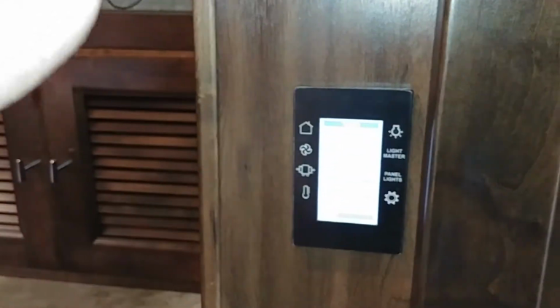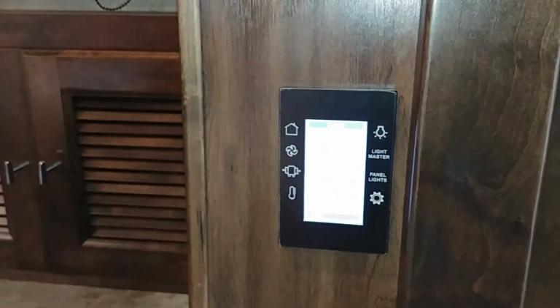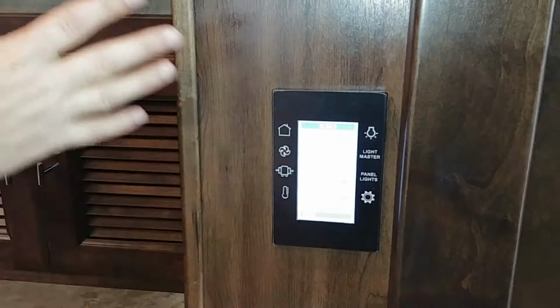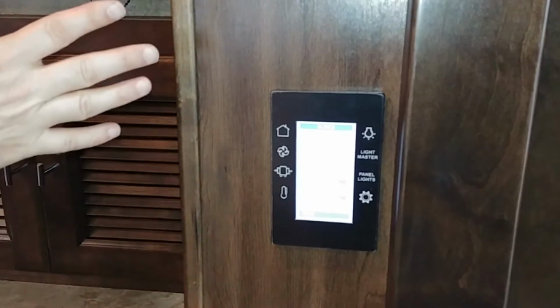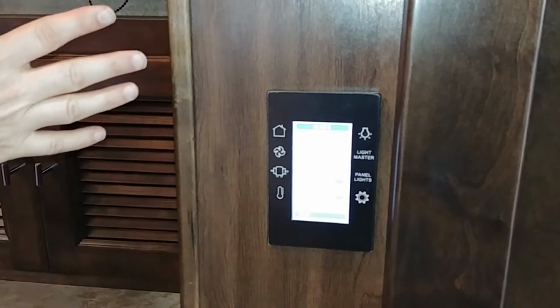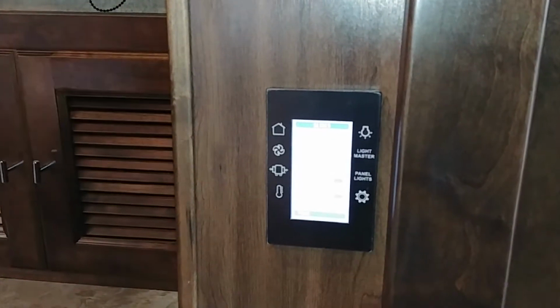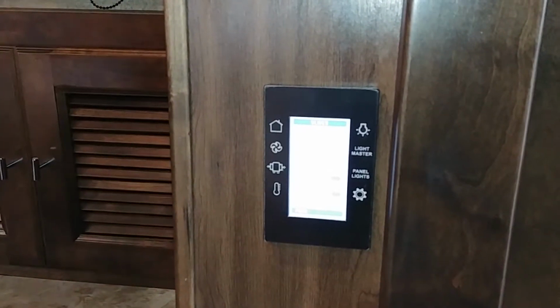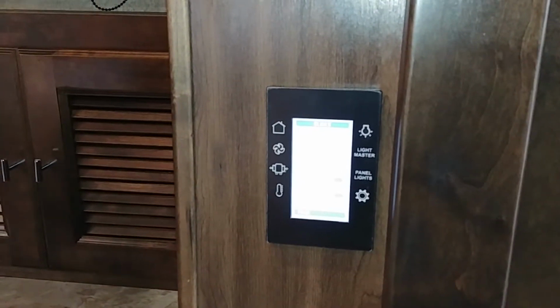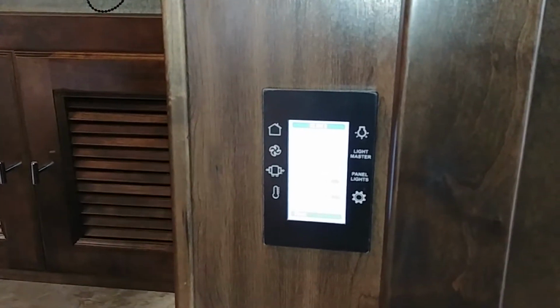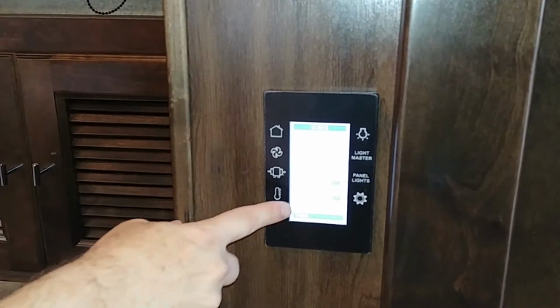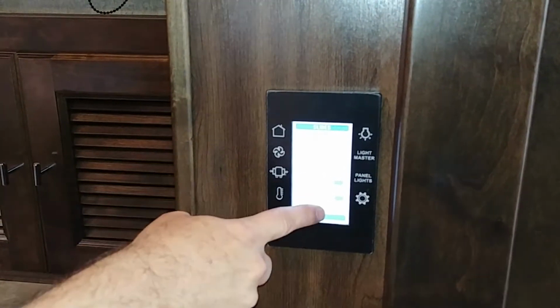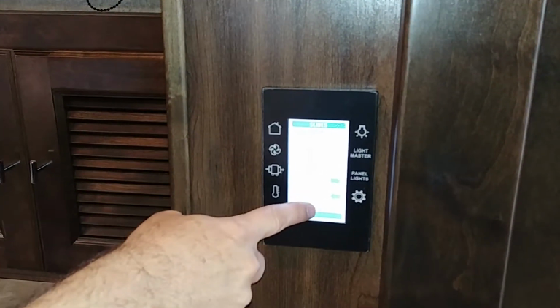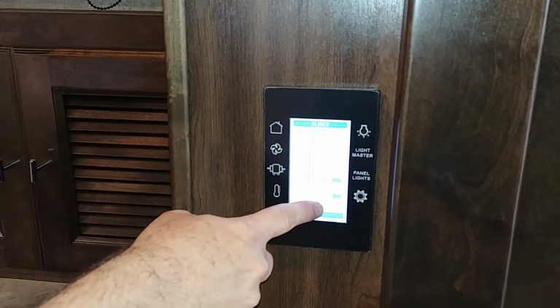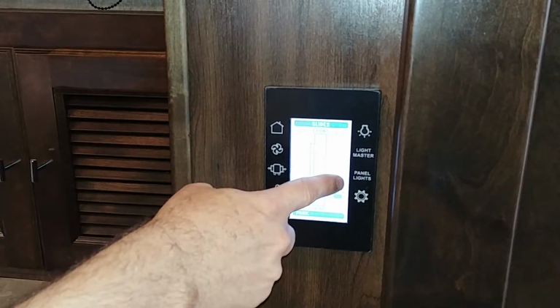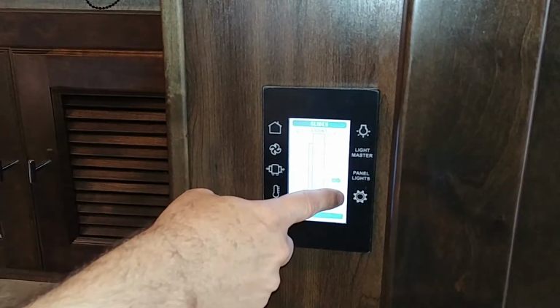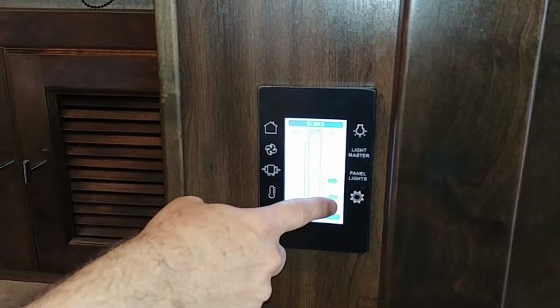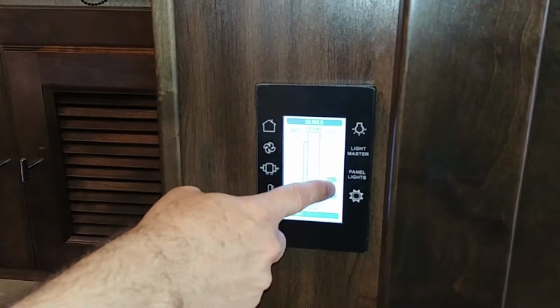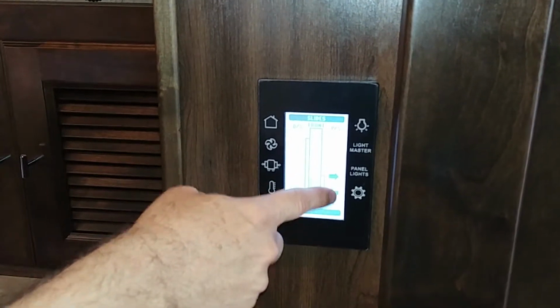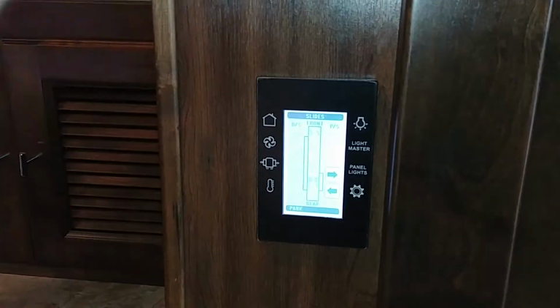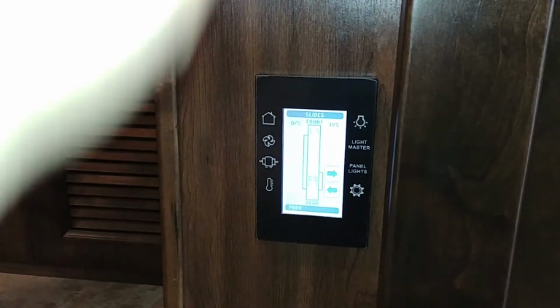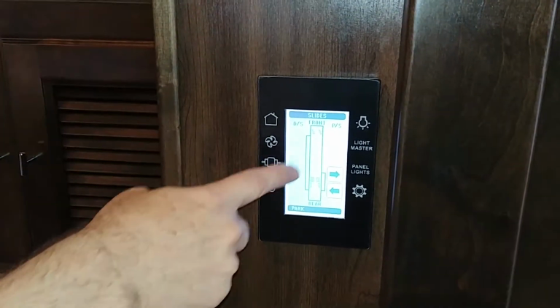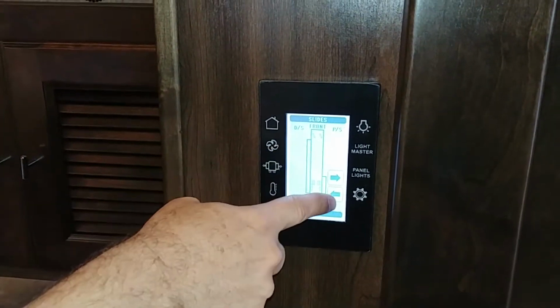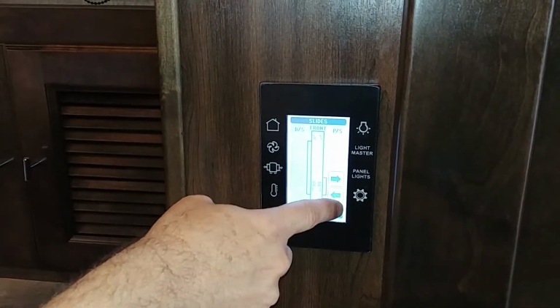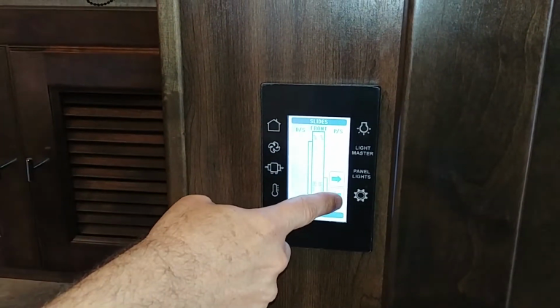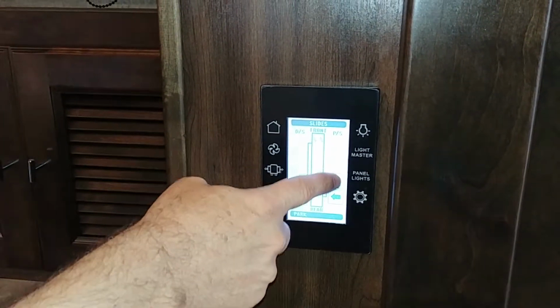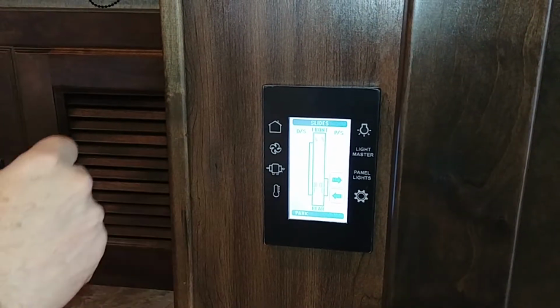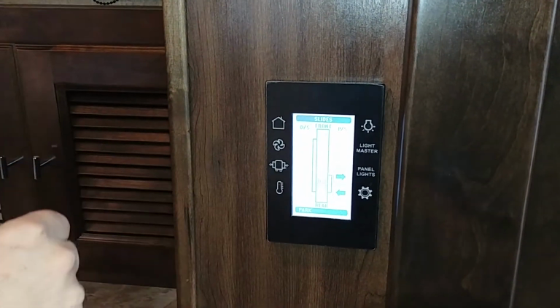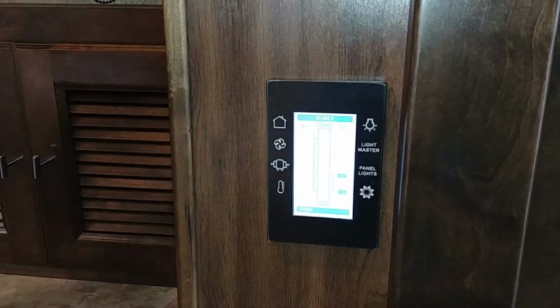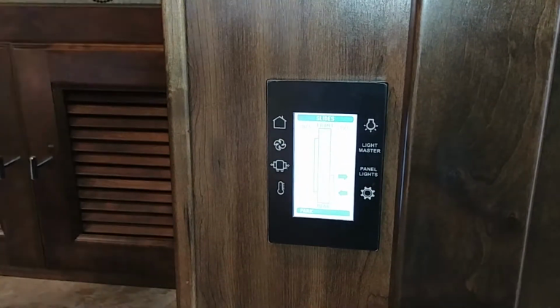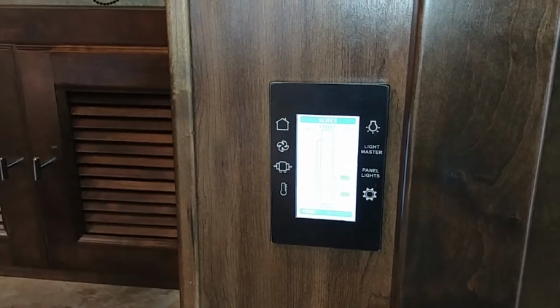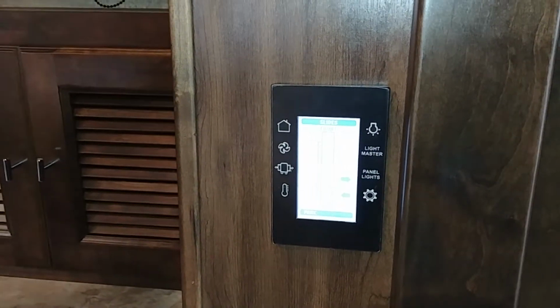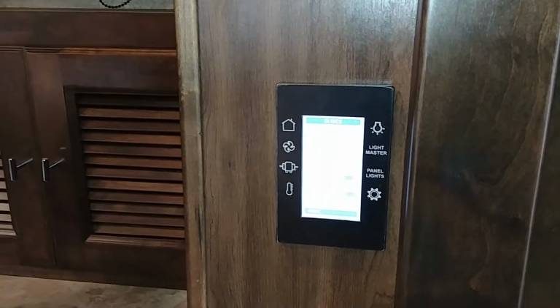For slides, you've got two main slides: a full body slide and a bedroom slide, and you can control them right here. There's also a driver slide up front. This controls the rear slide — in and out — and you generally have to have the engine on for that.